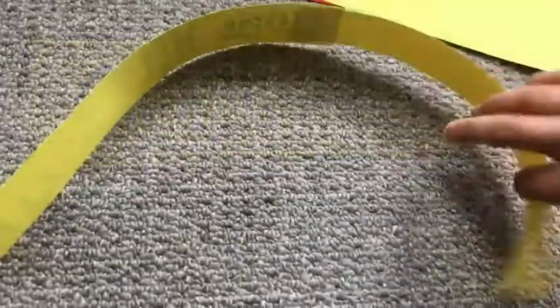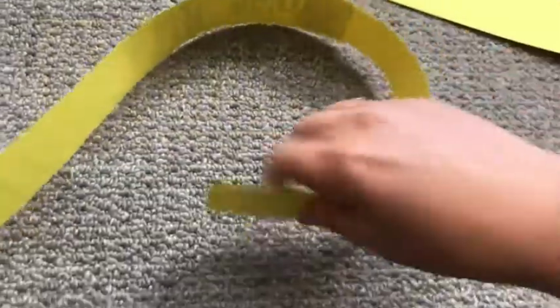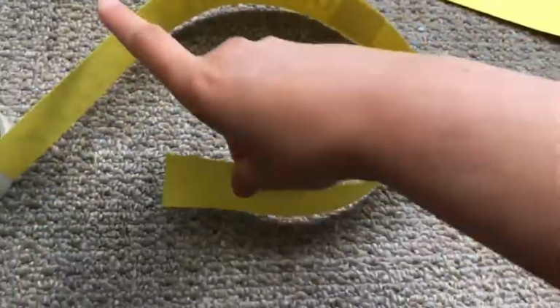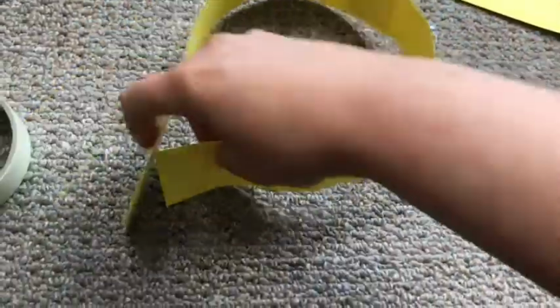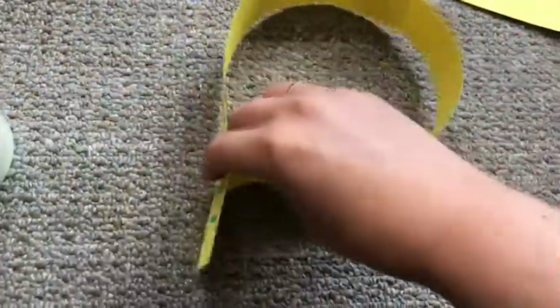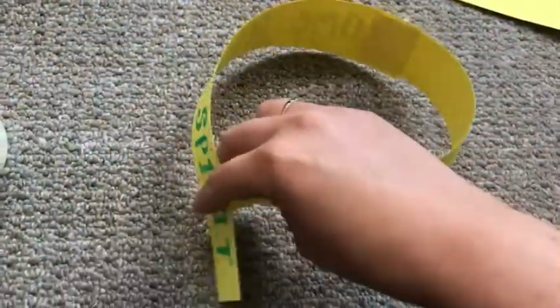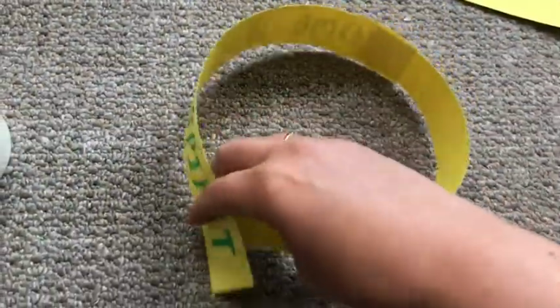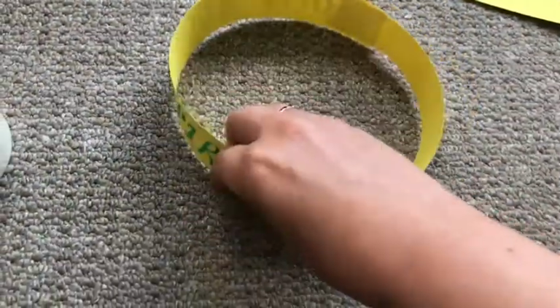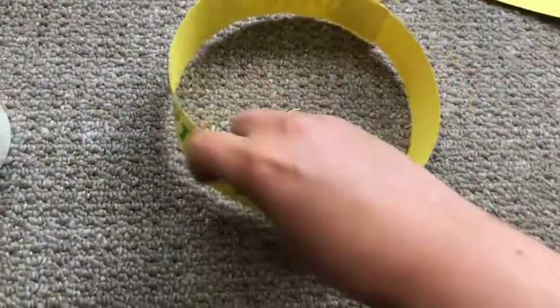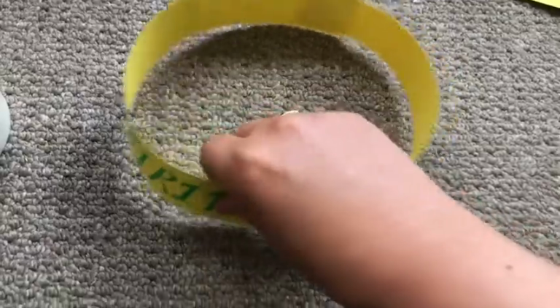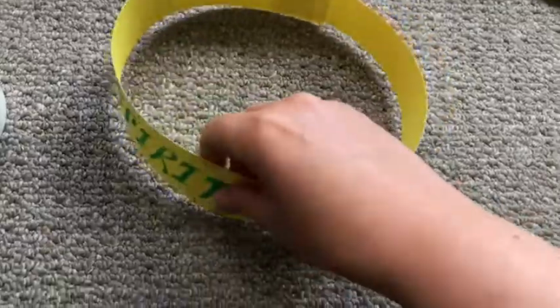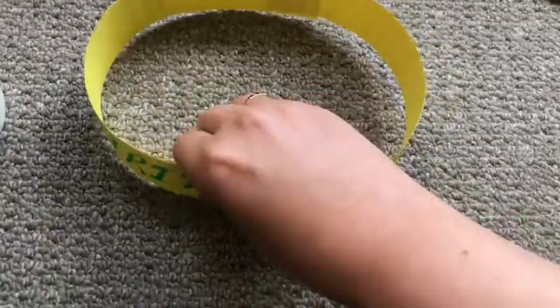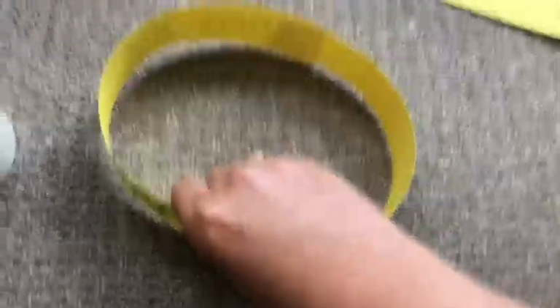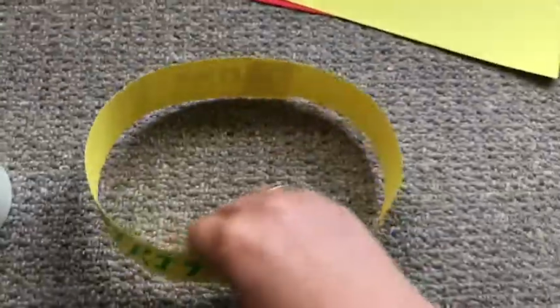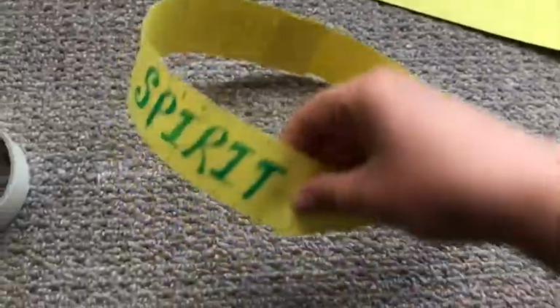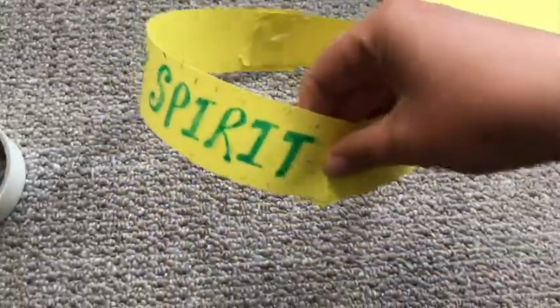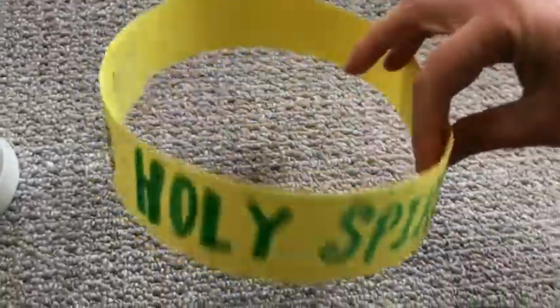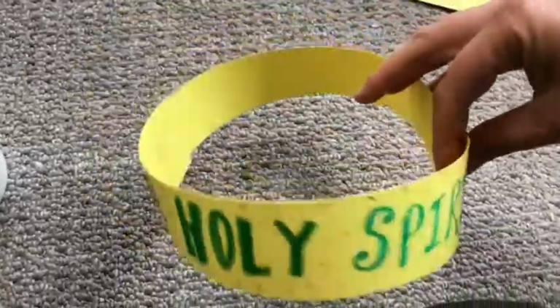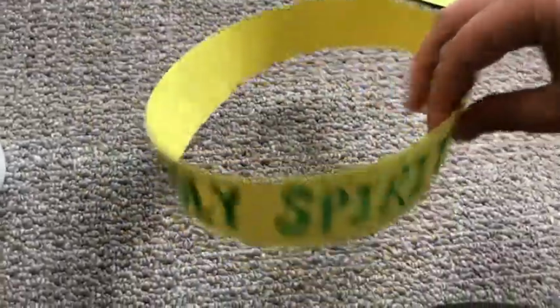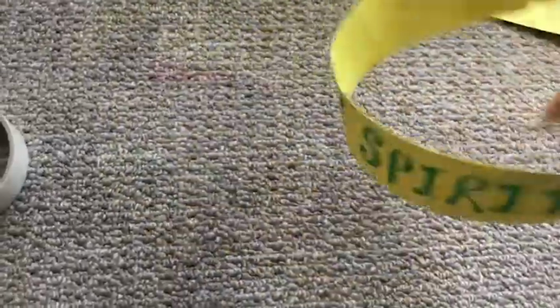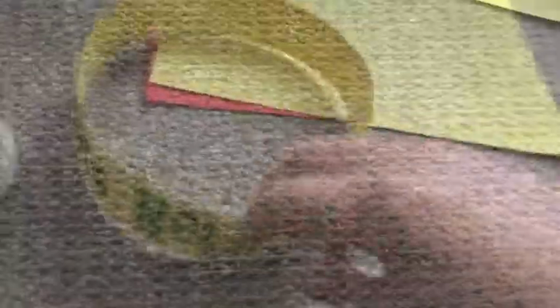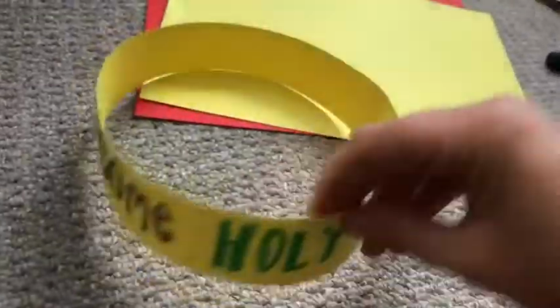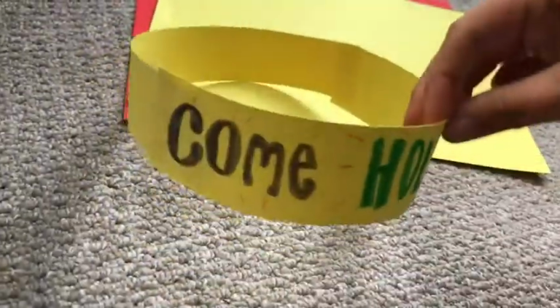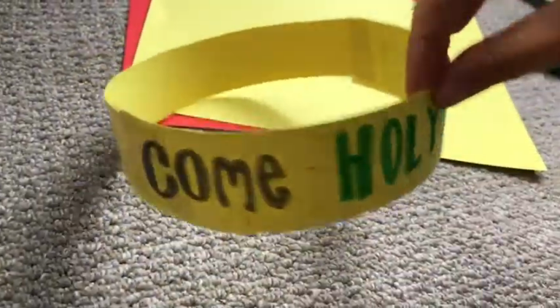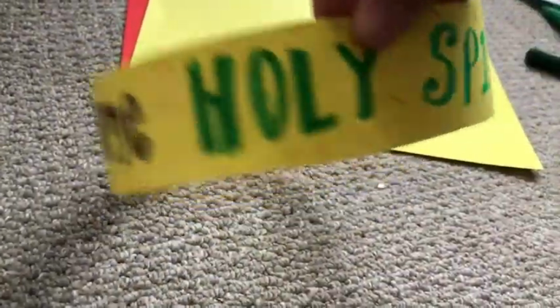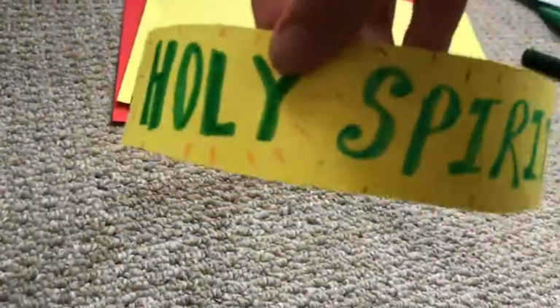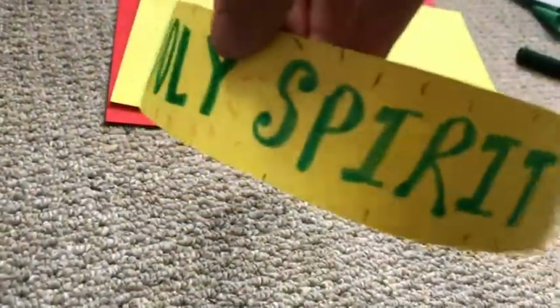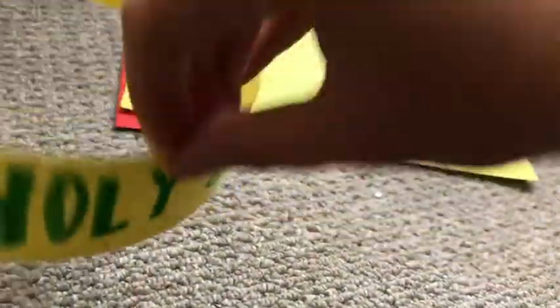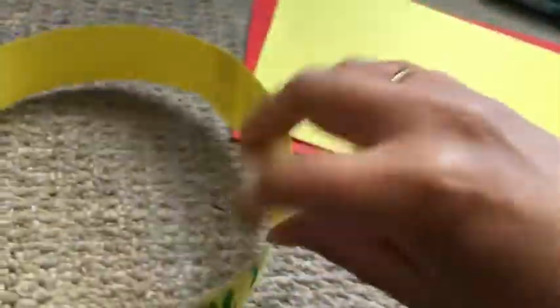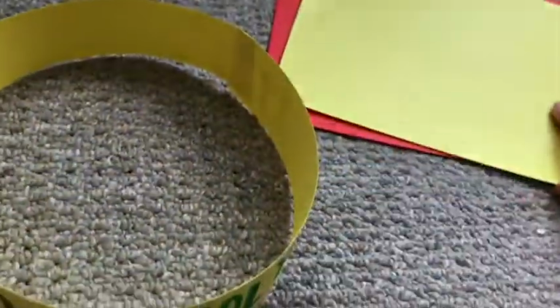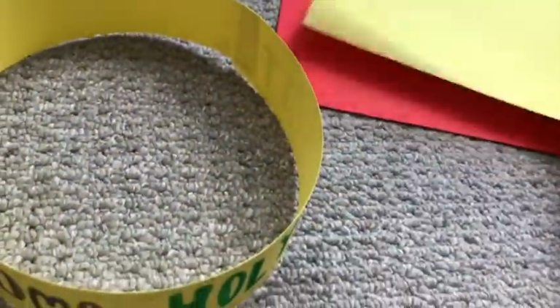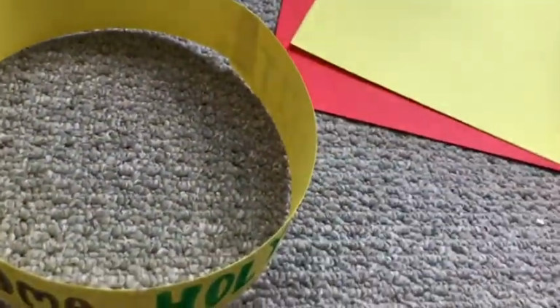I'm writing 'Come Holy Spirit' because this is a great Pentecost prayer. When you're happy with your writing, bend round the two ends of your crown and measure it against your head. When you're happy it's the right measurement, tape it together so that you've got a crown with your prayer on the front.